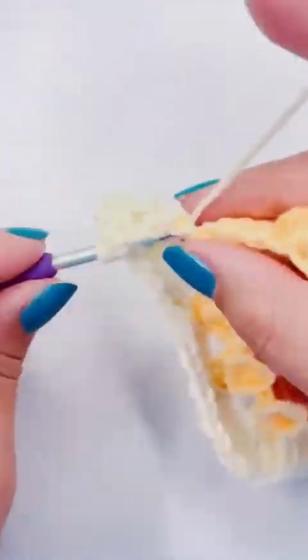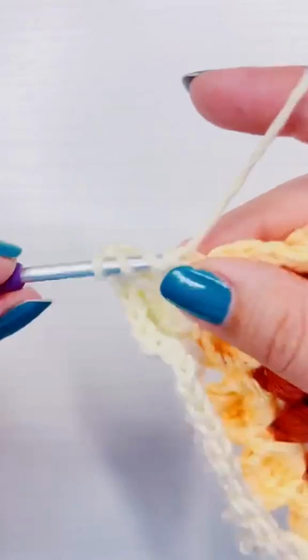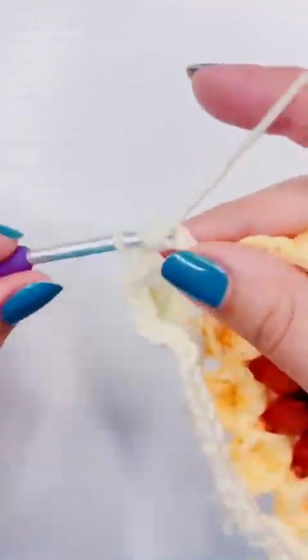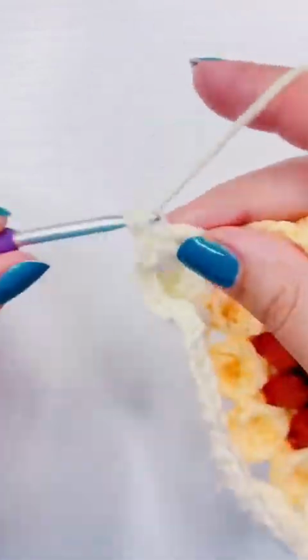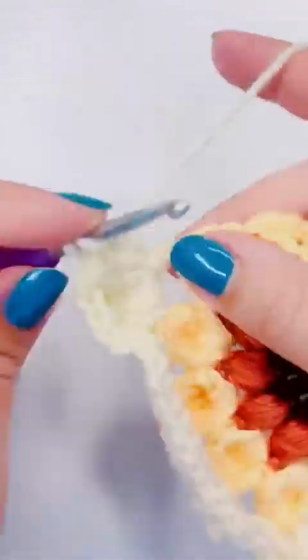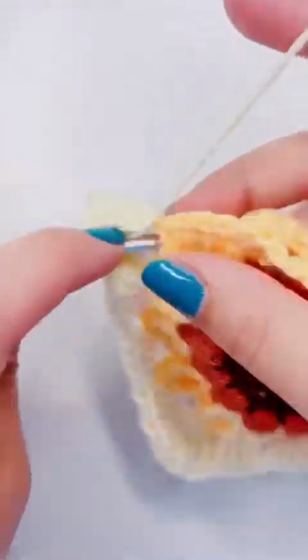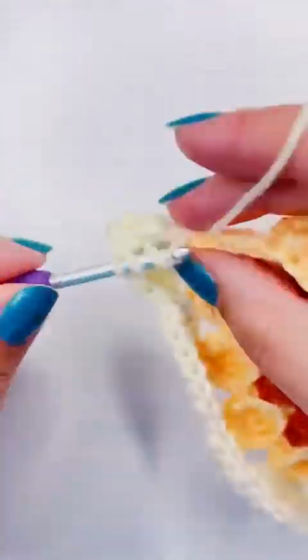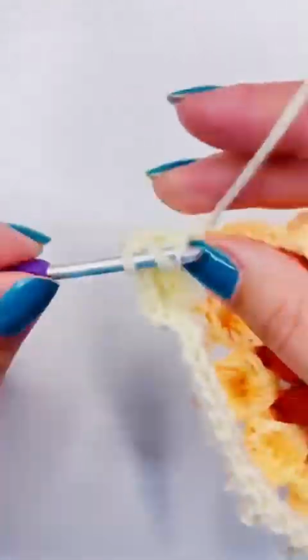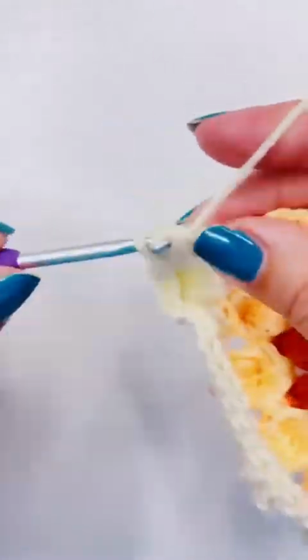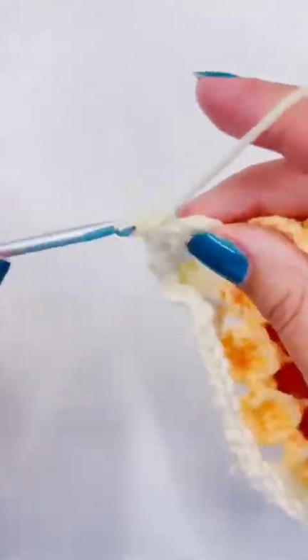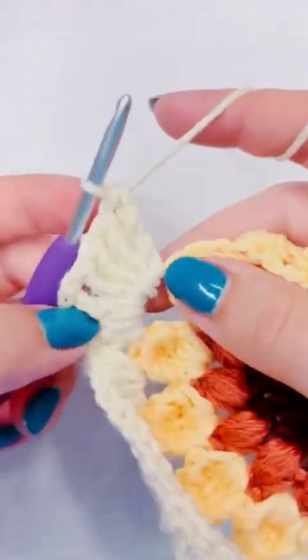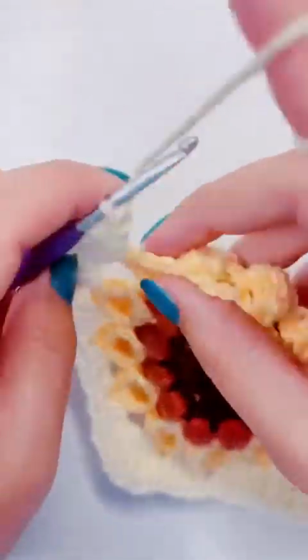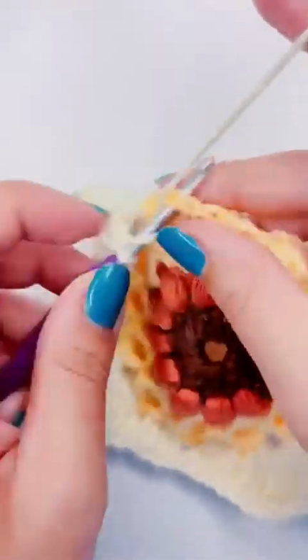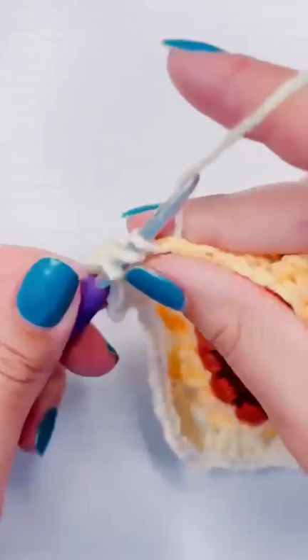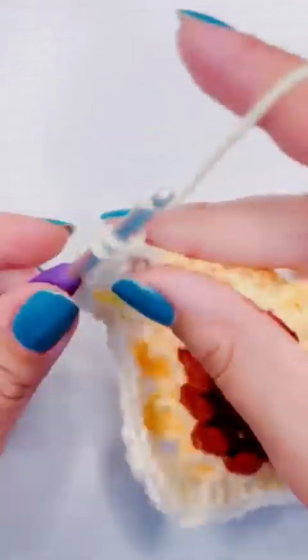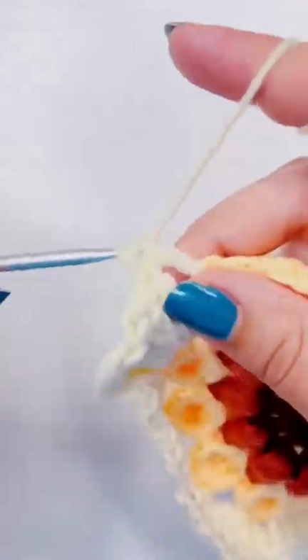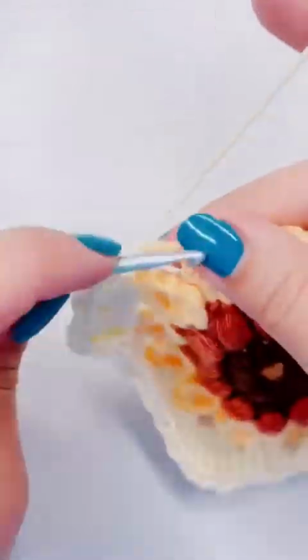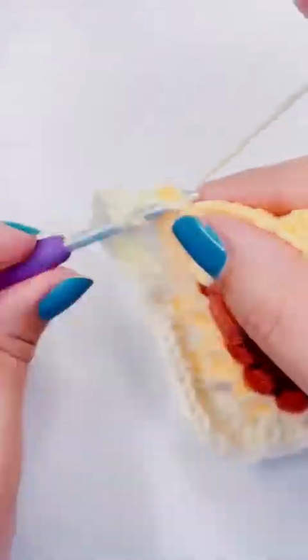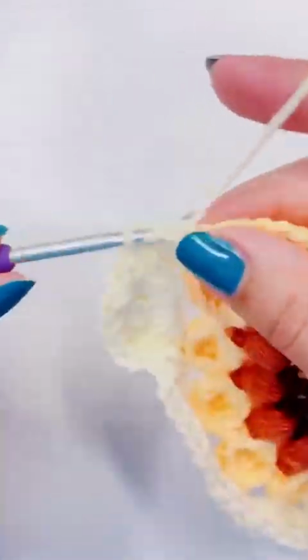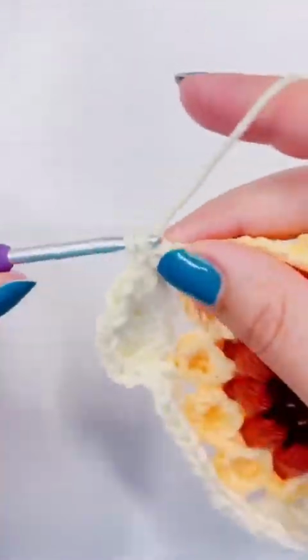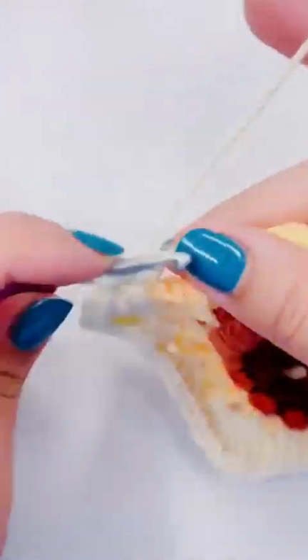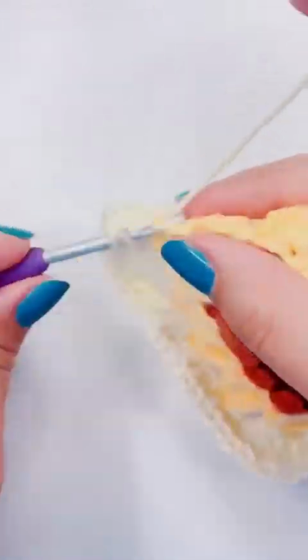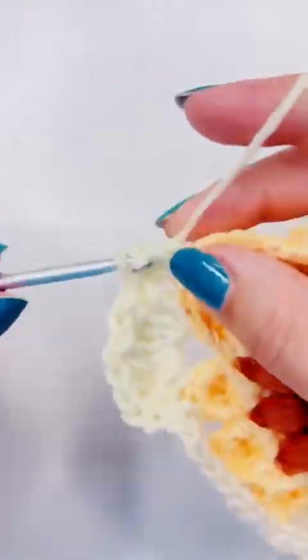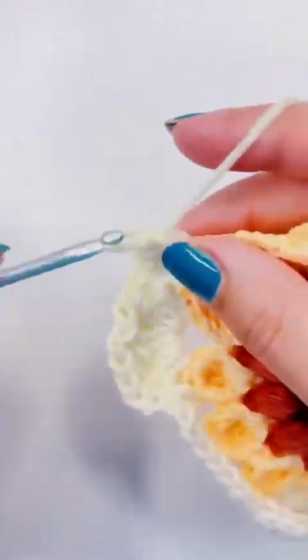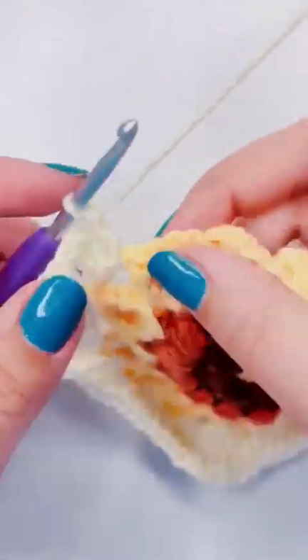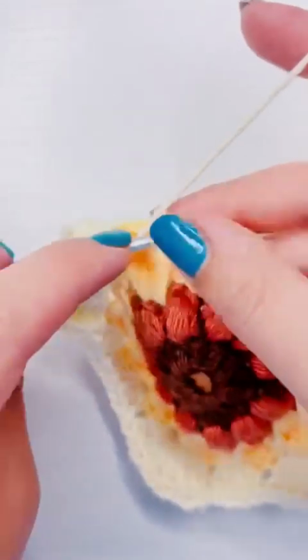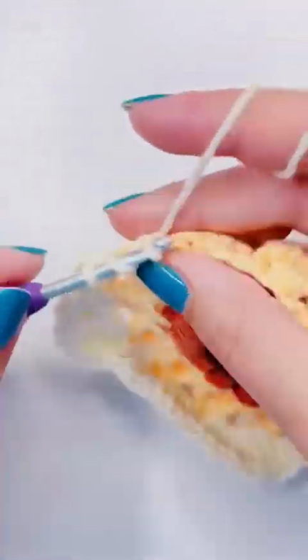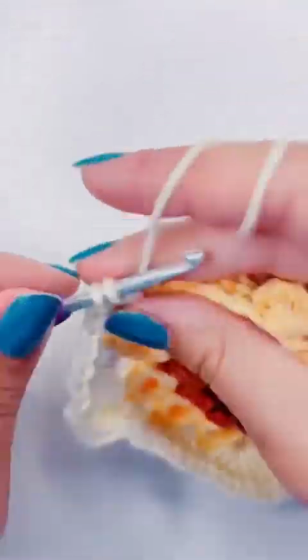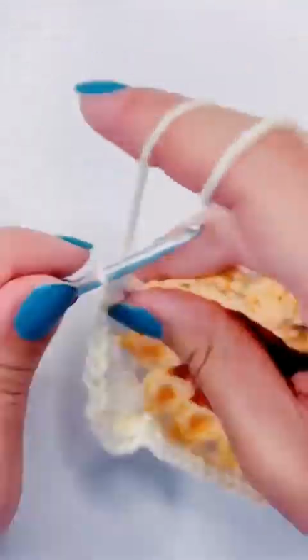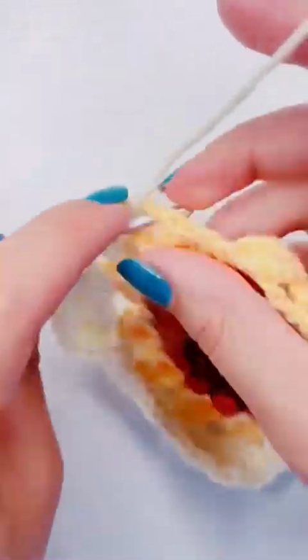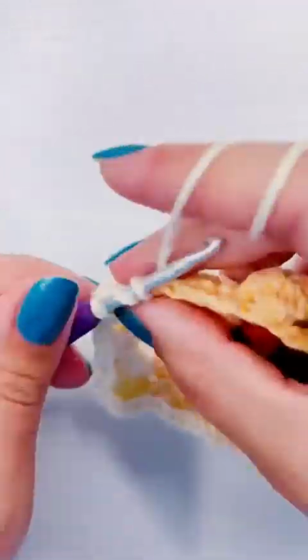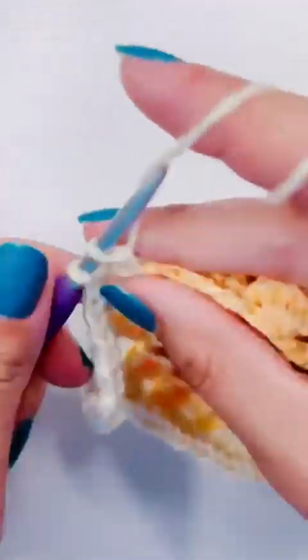Earlier this video was at a little less than three minutes because I had it at 5x speed, and I literally got nauseous watching myself crochet that fast. It was that bad. I'm sorry if I bore you.